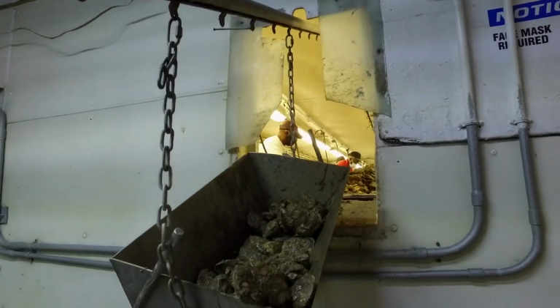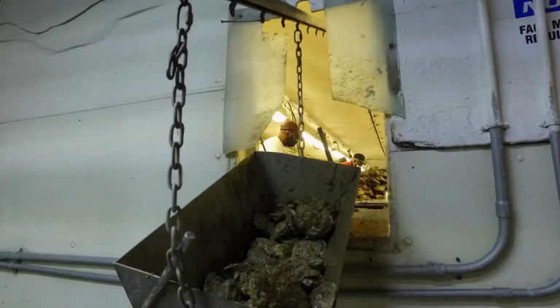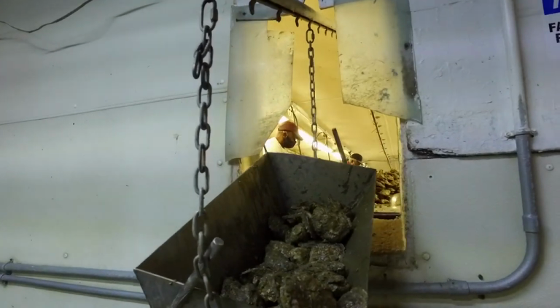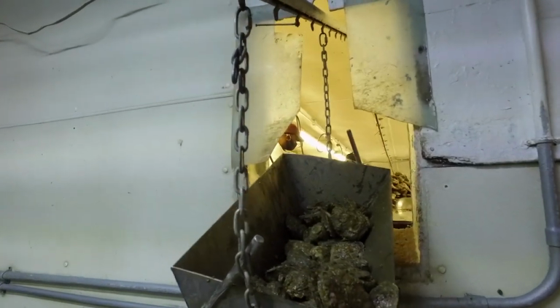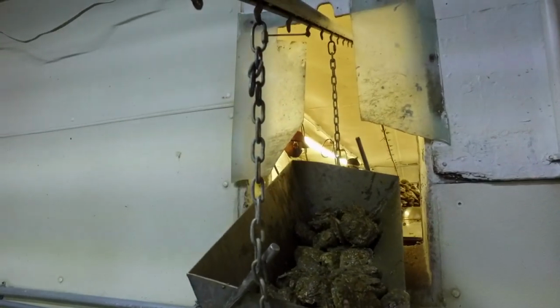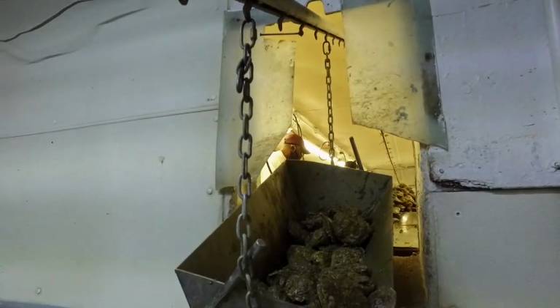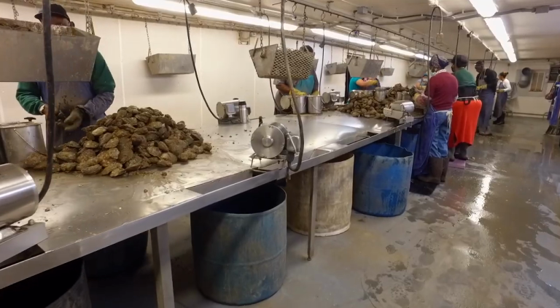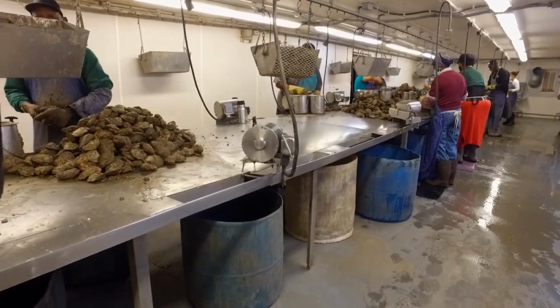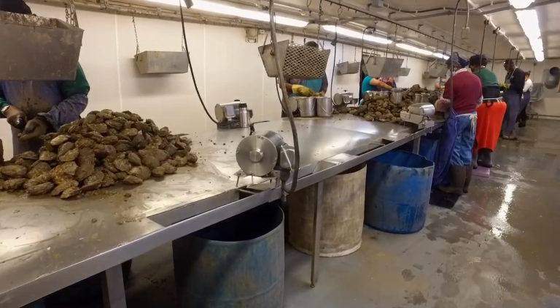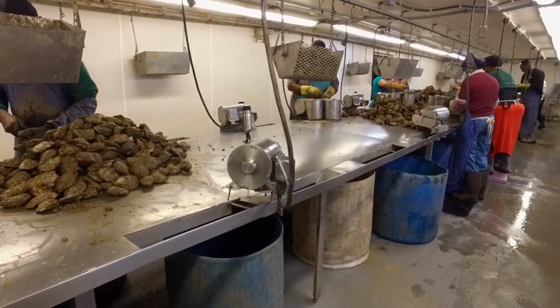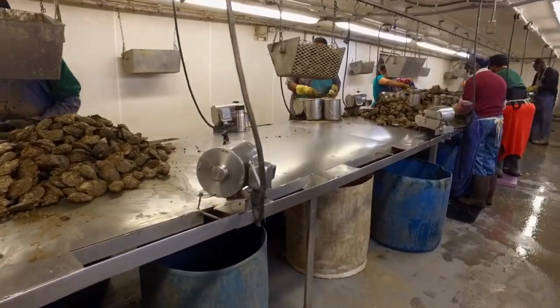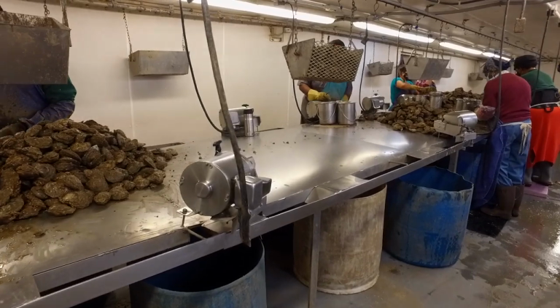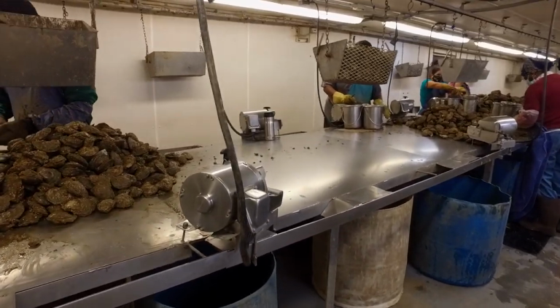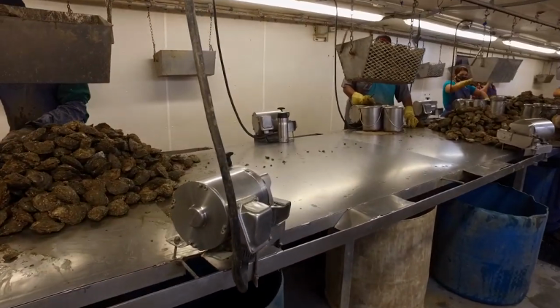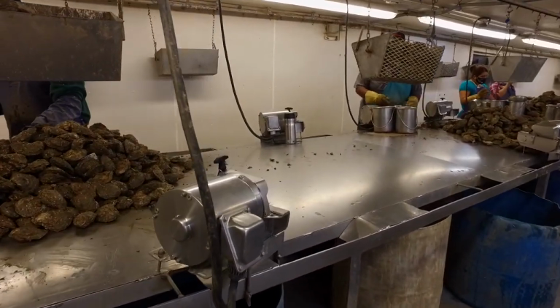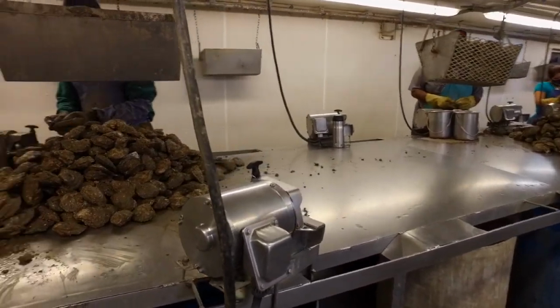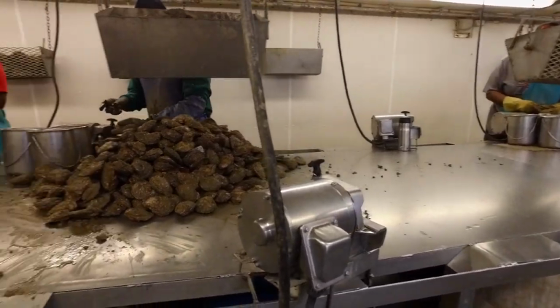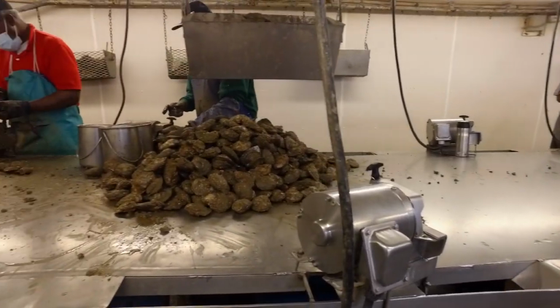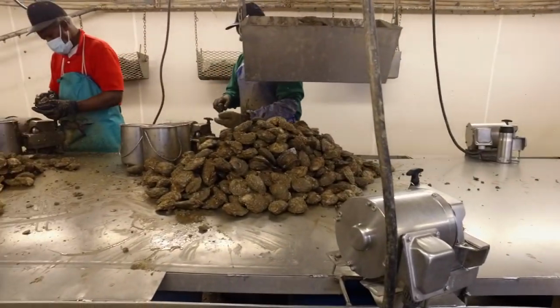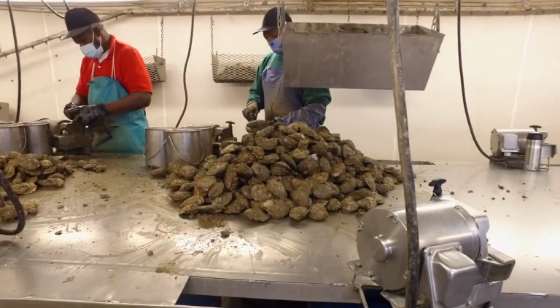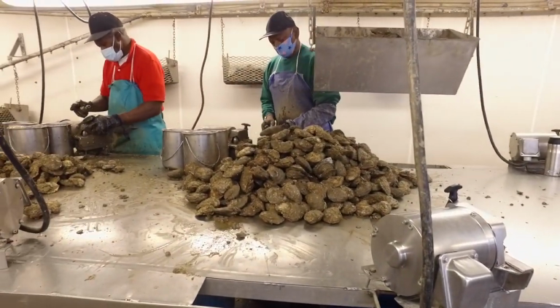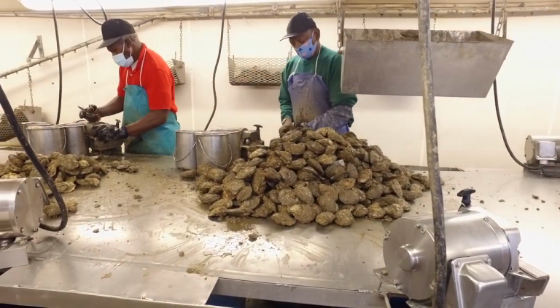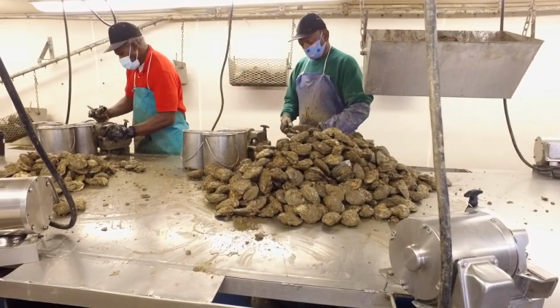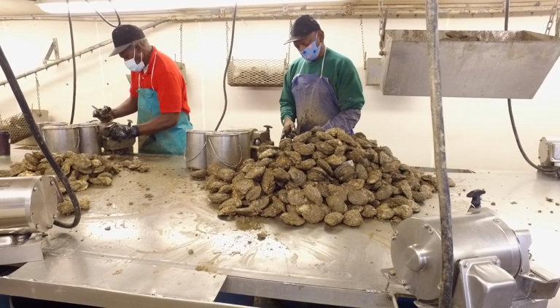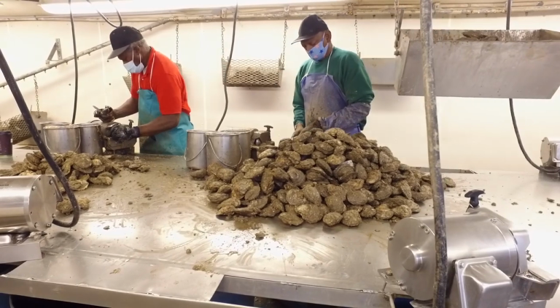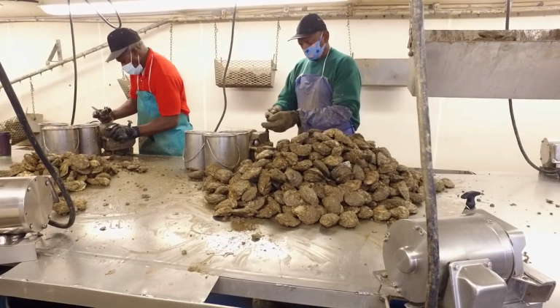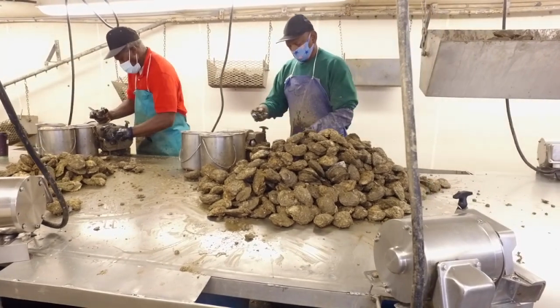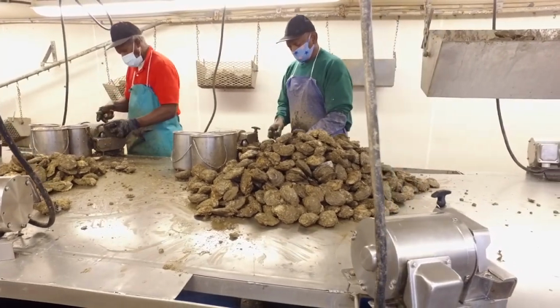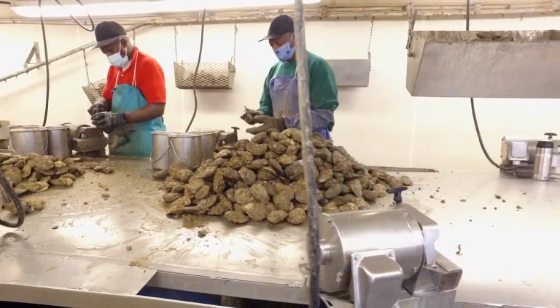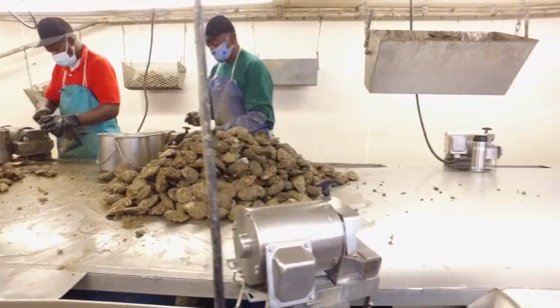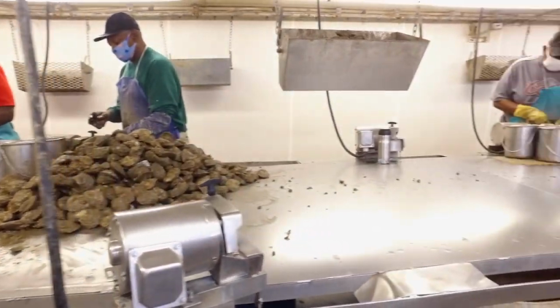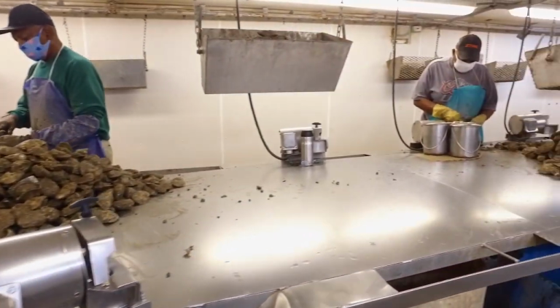As they roll into the shucking room, the shuckers dump the baskets out in front of them and they have two or three one-gallon buckets in front of them where they start the process of shucking the oysters.